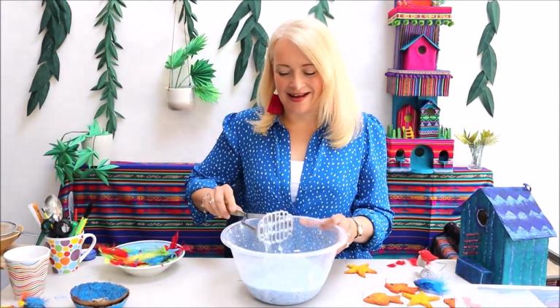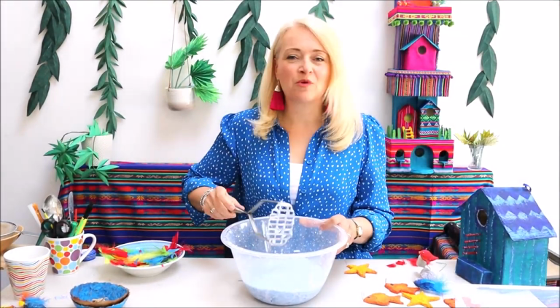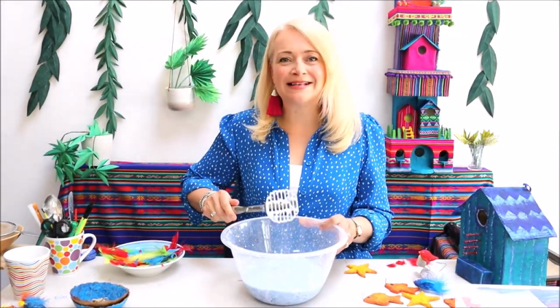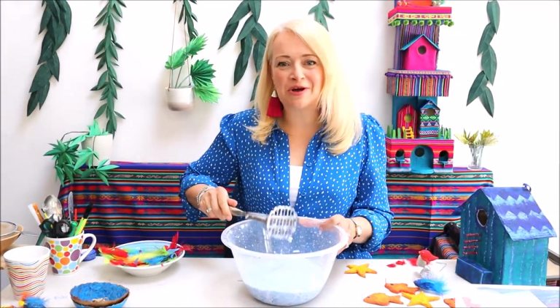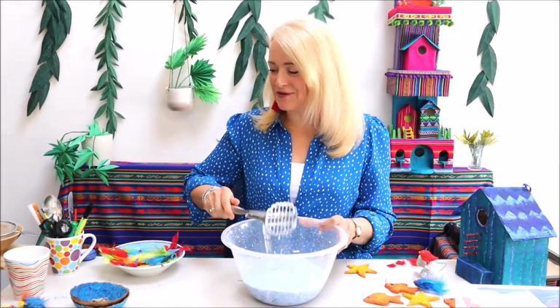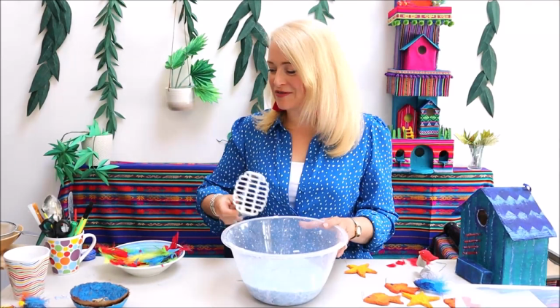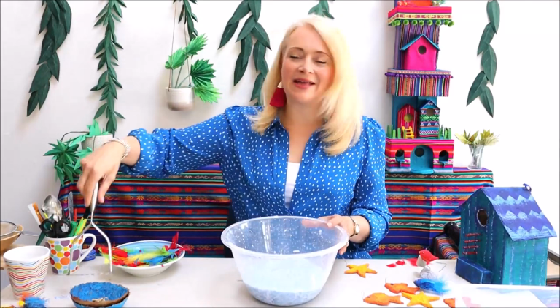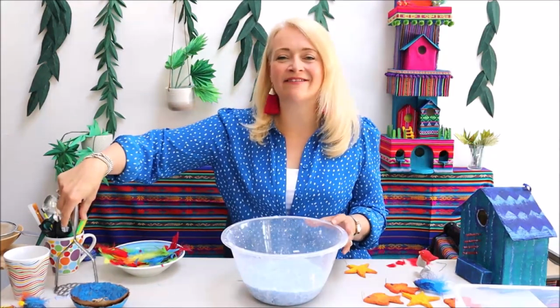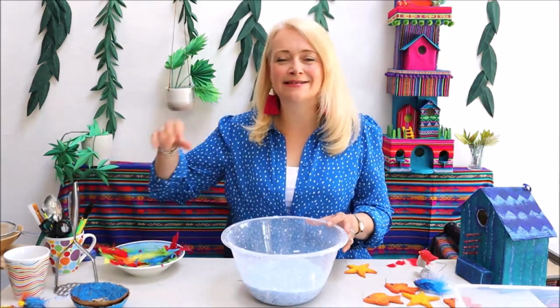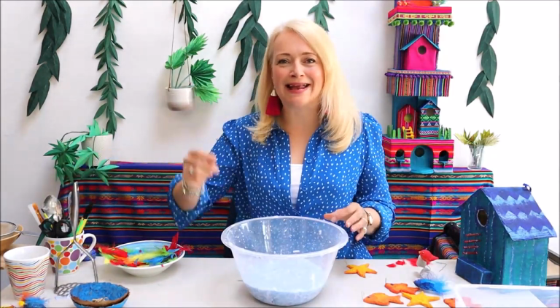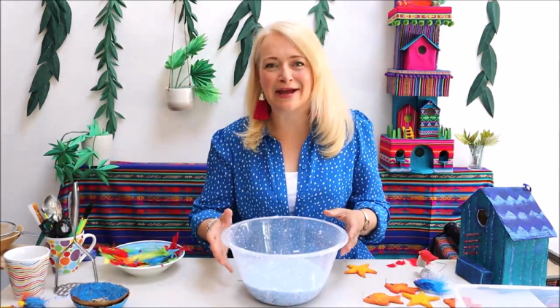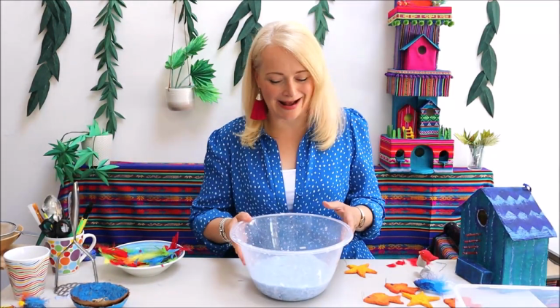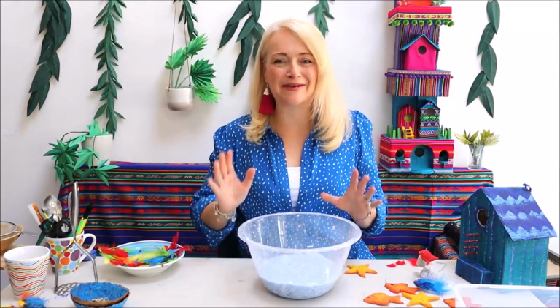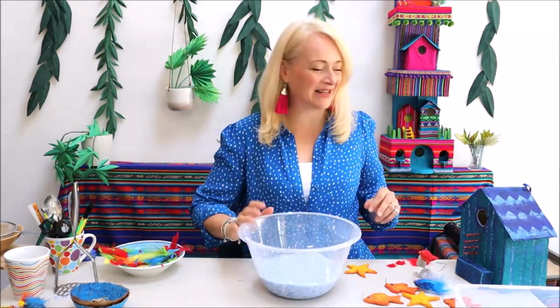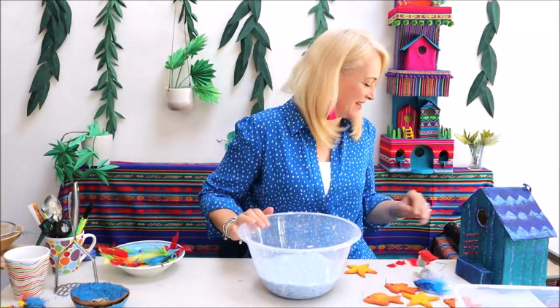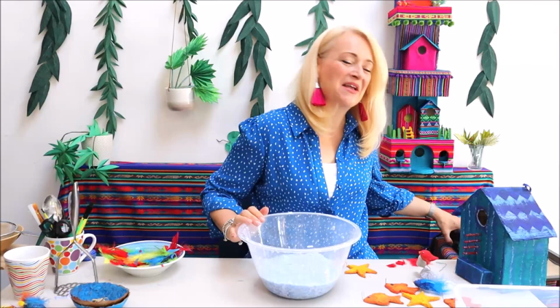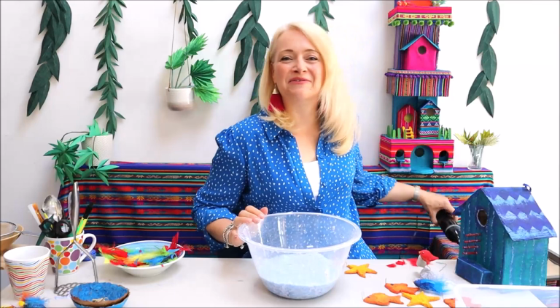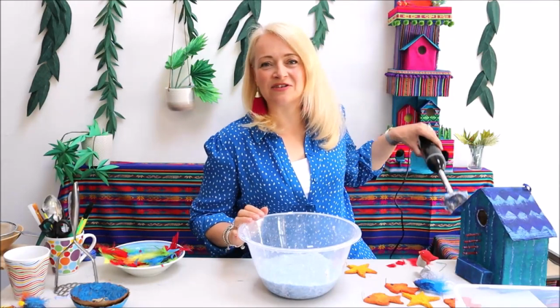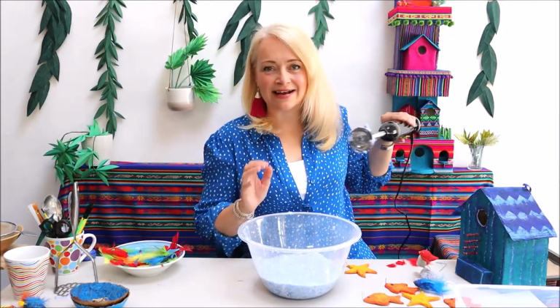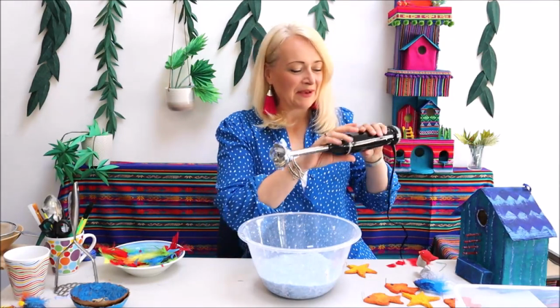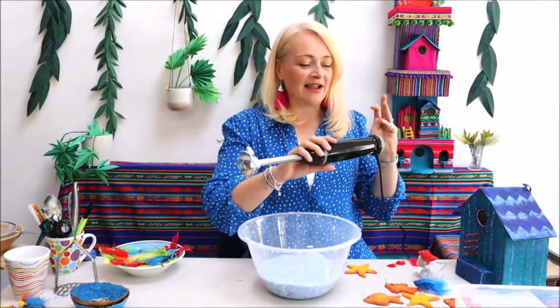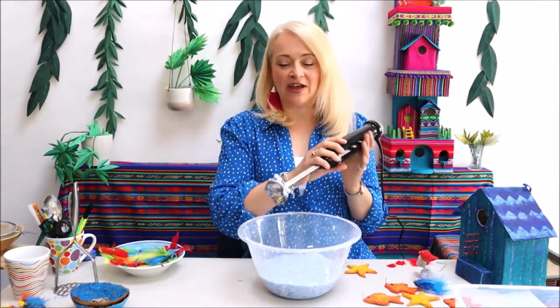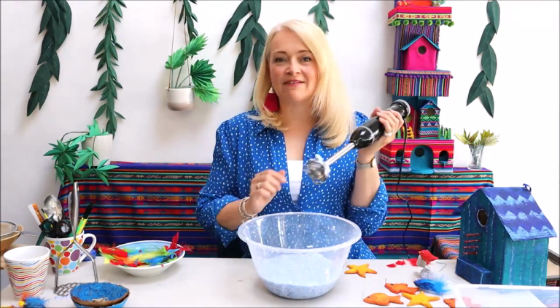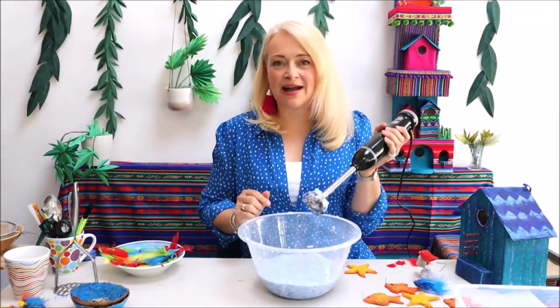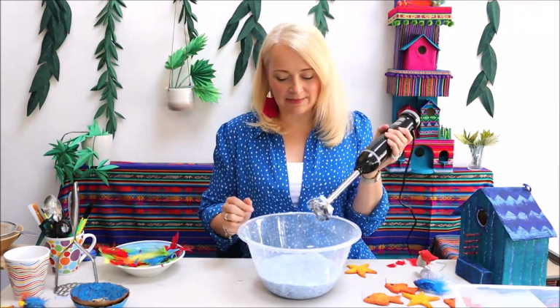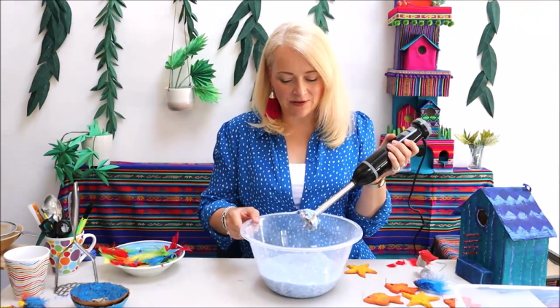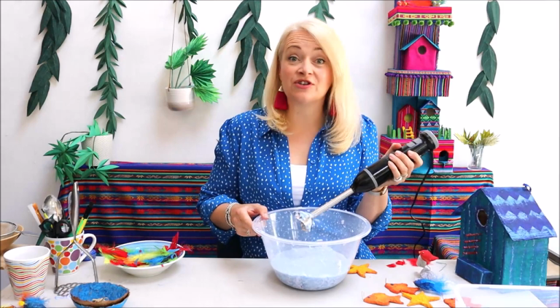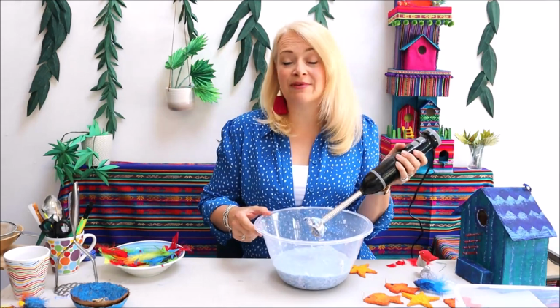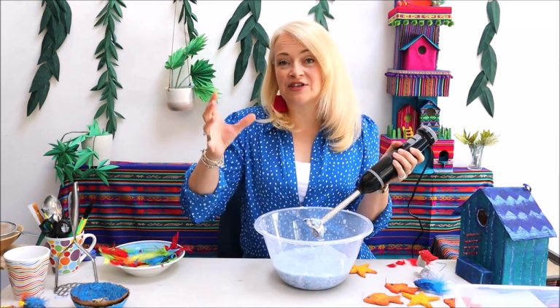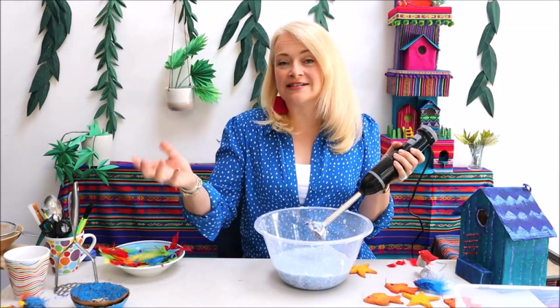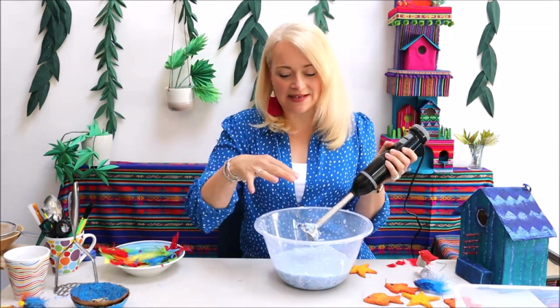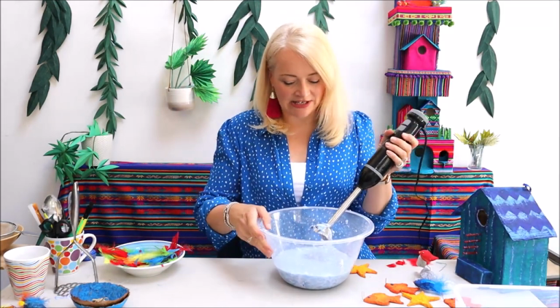We're filming this on the top floor of our craft studio here in Harrogate. There seems to be a plane going over right now, so my apologies if you can hear that — hopefully it's not too distracting. Here I've got my stick blender, or you could use an ordinary blender with a jug and just add this in batches.